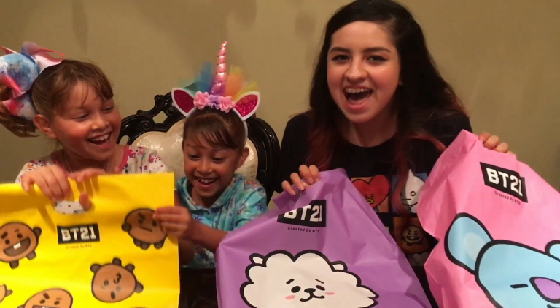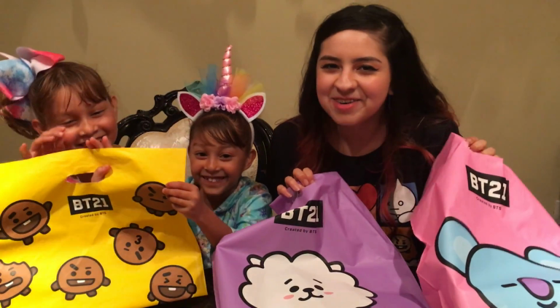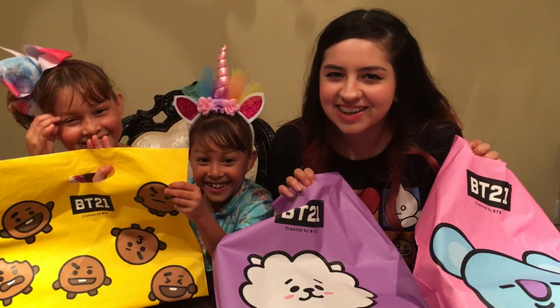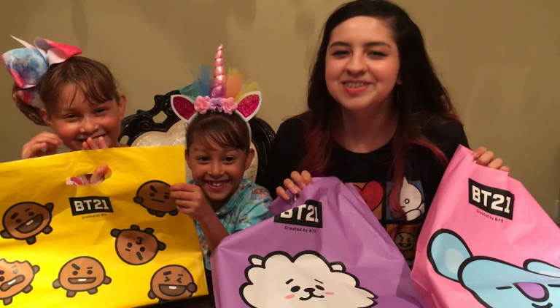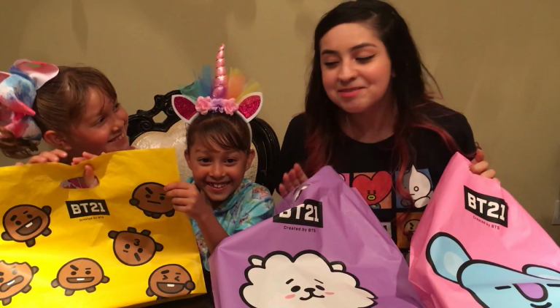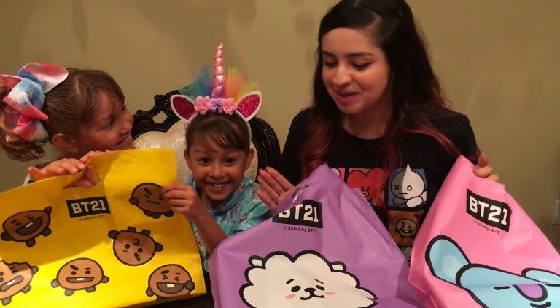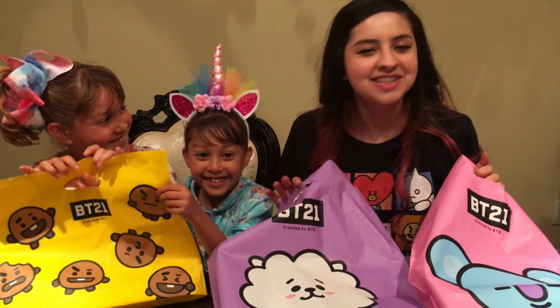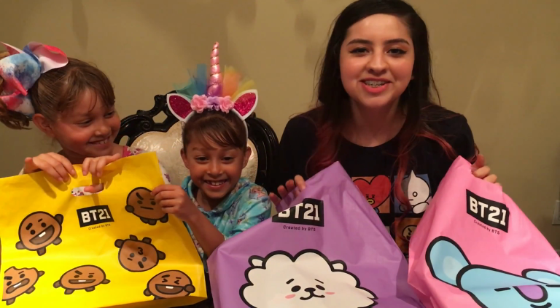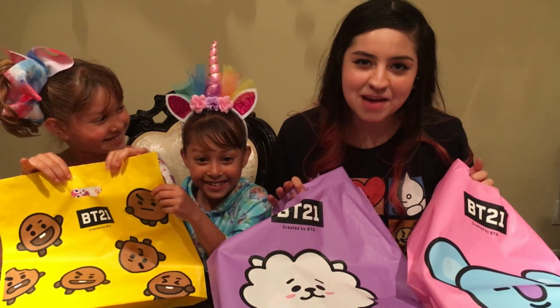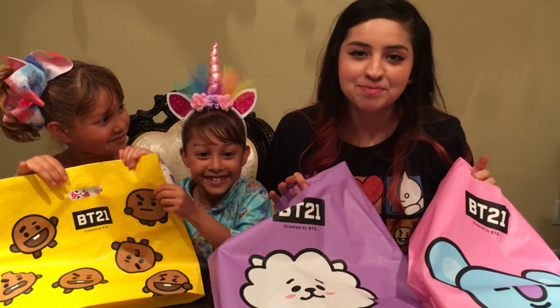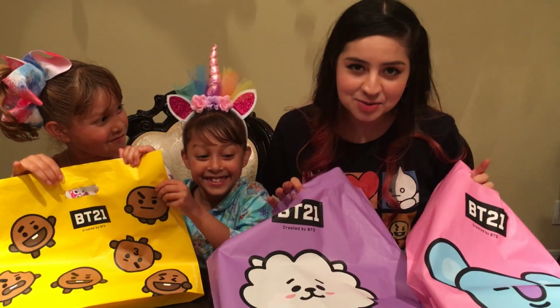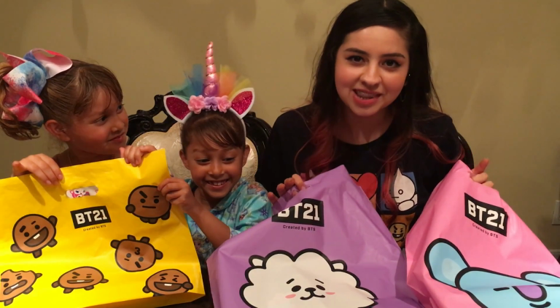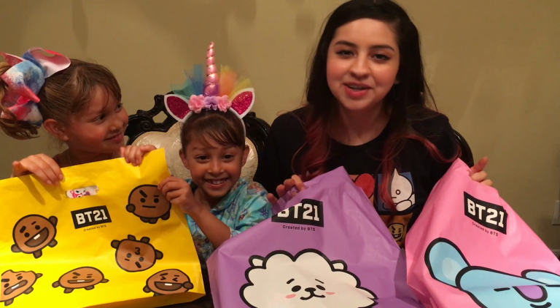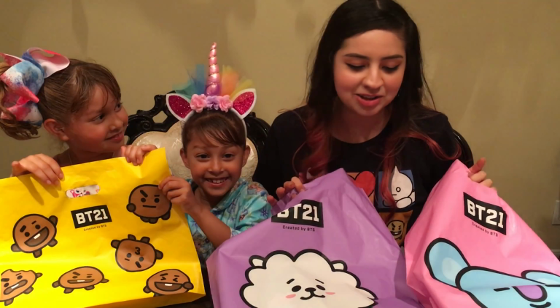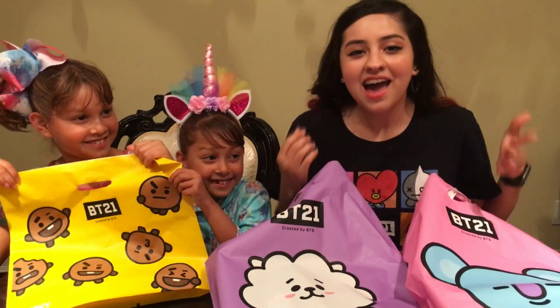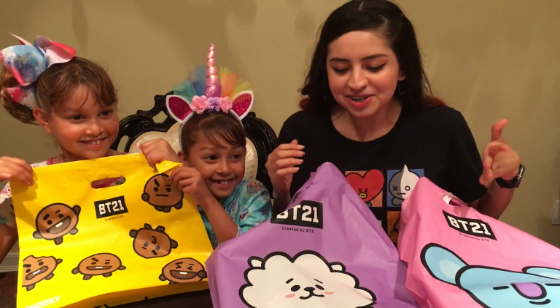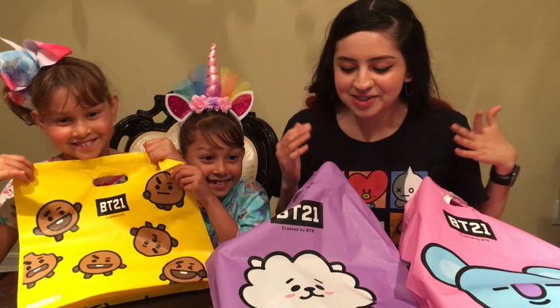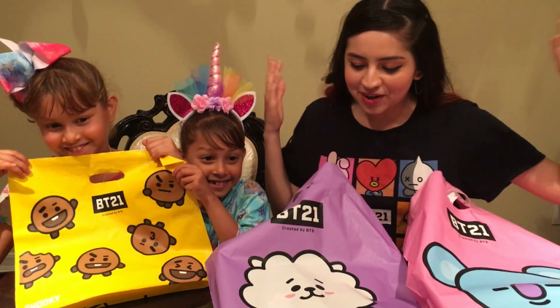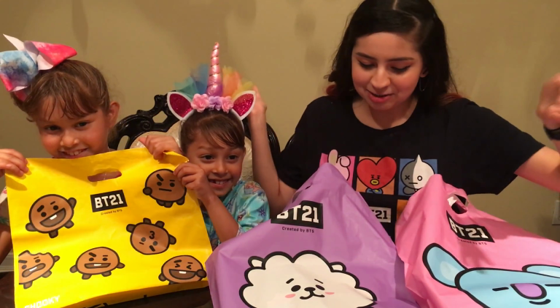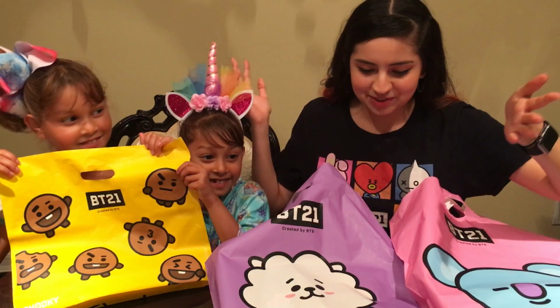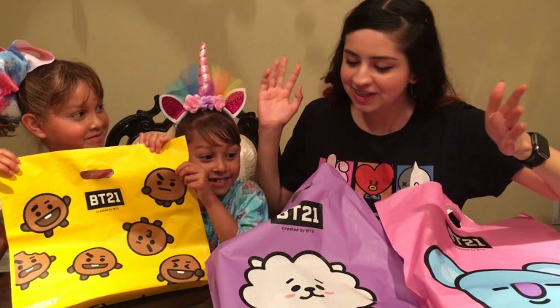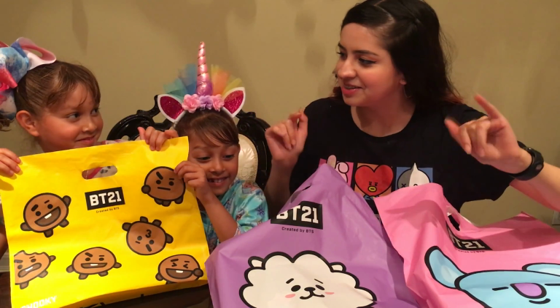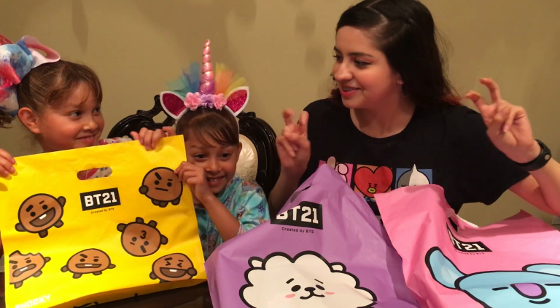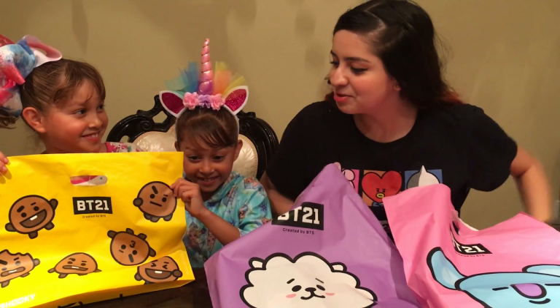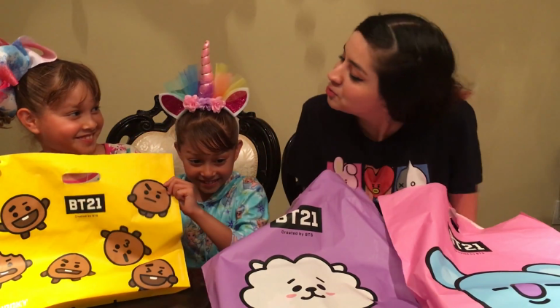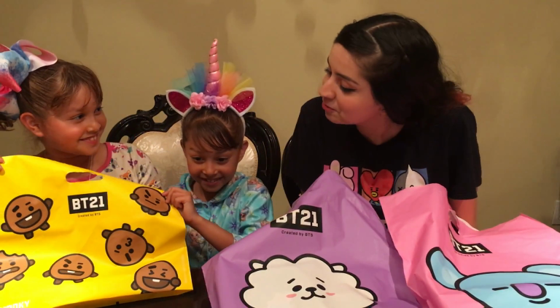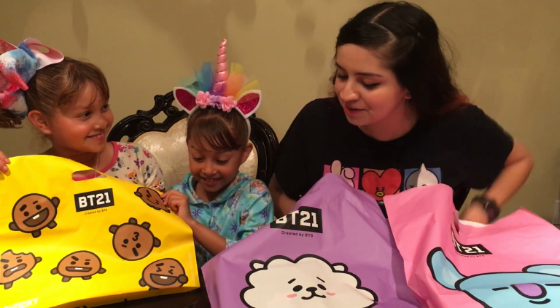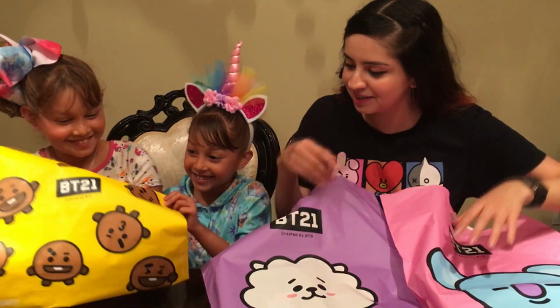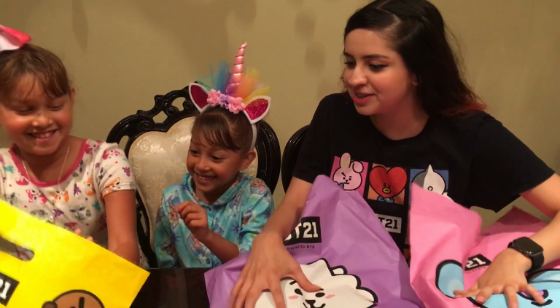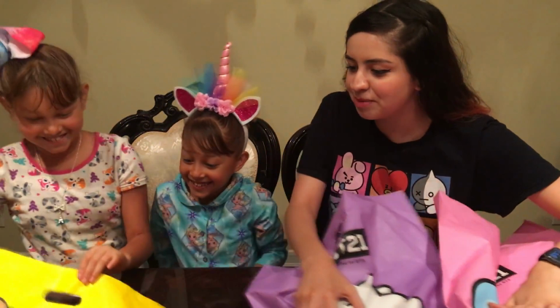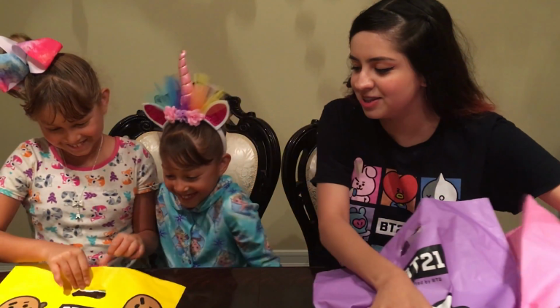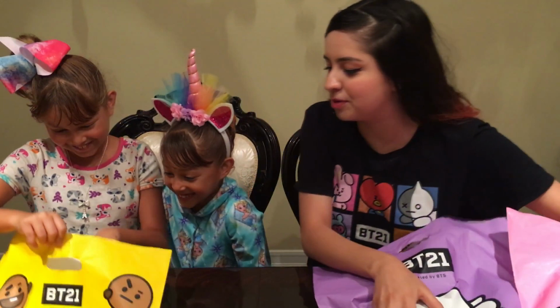Hi, how are you? So I am here with my cousins and we just got back from the BT21 Line store in Hollywood. We are going to do our opening stuff, the things that we bought. So do you want to go first? Let's see what you bought — I haven't seen what you bought.